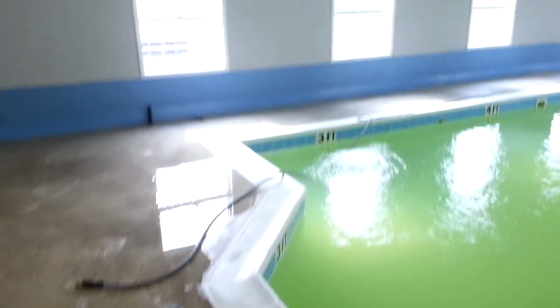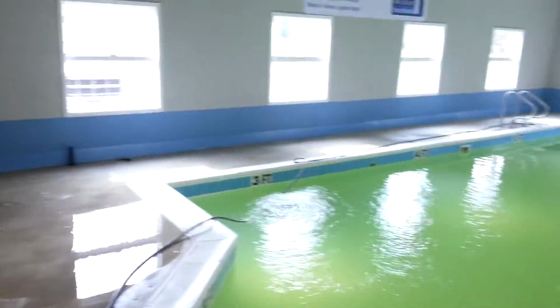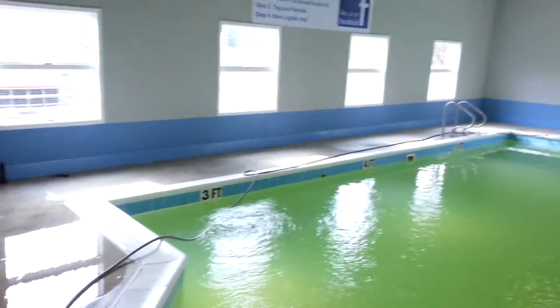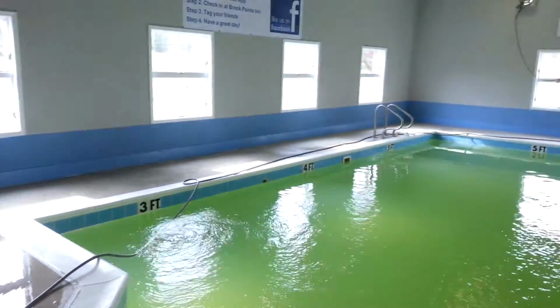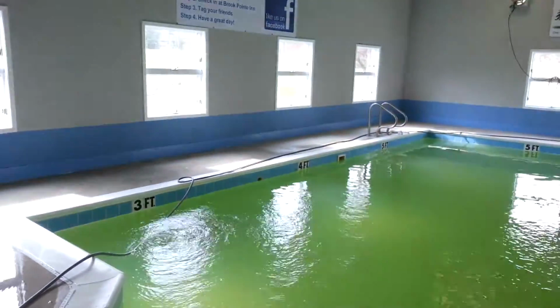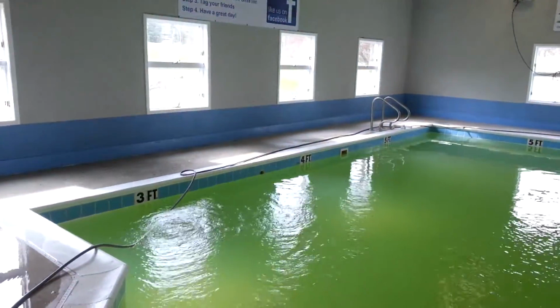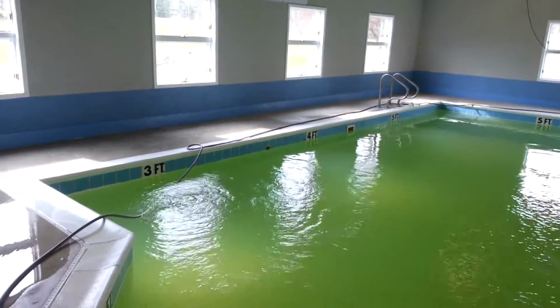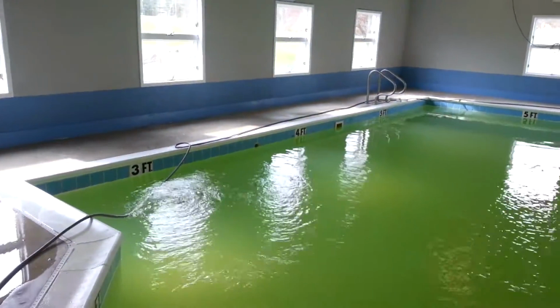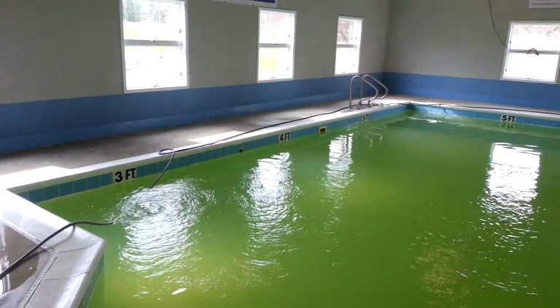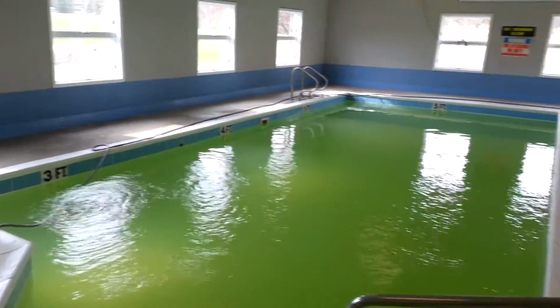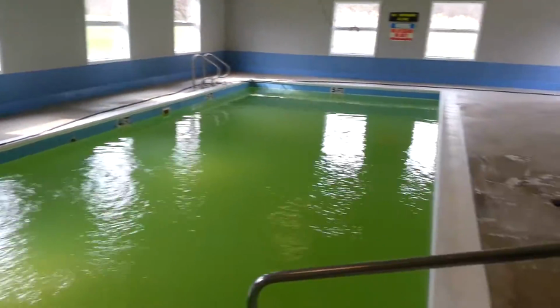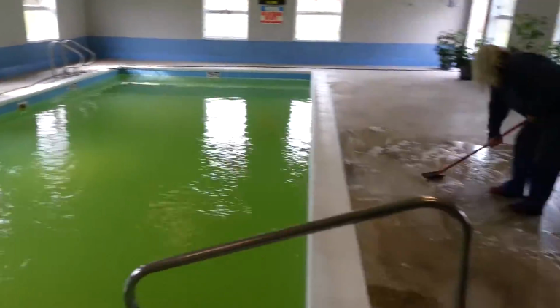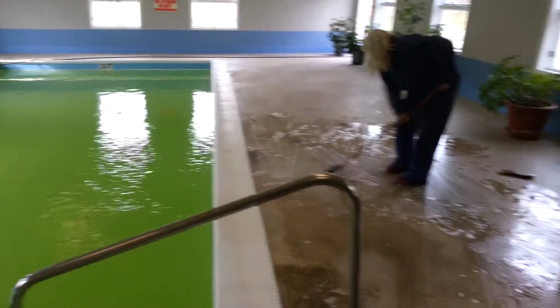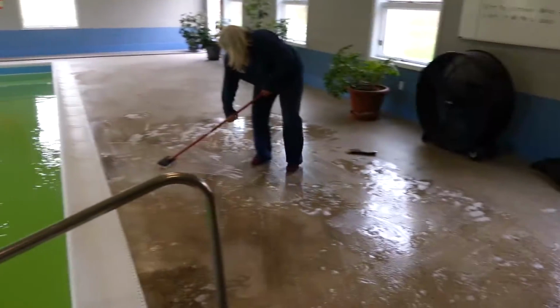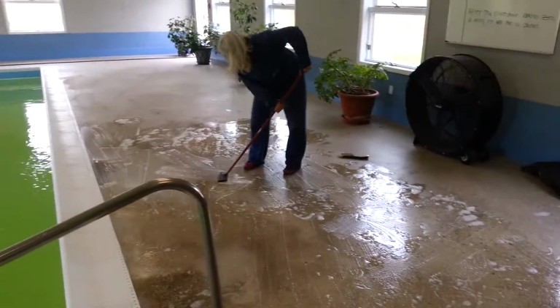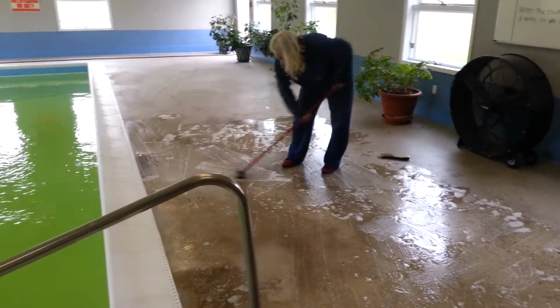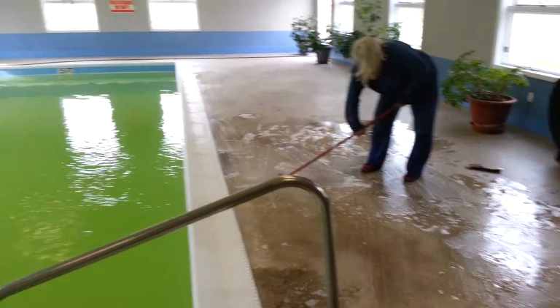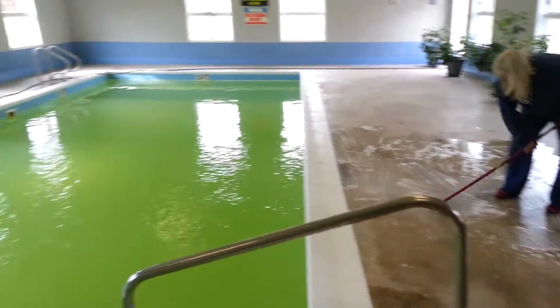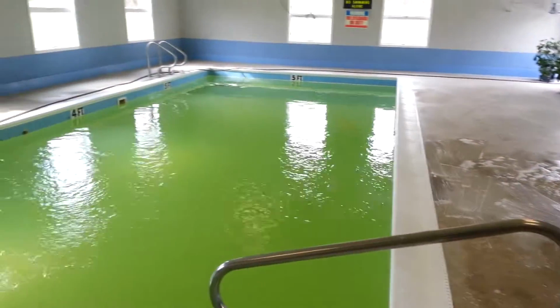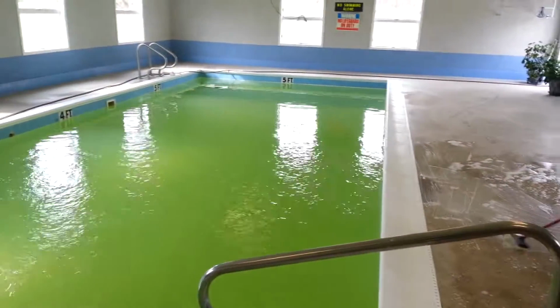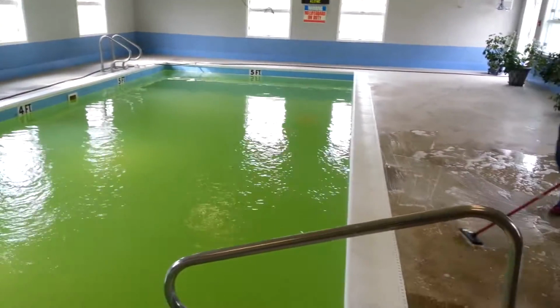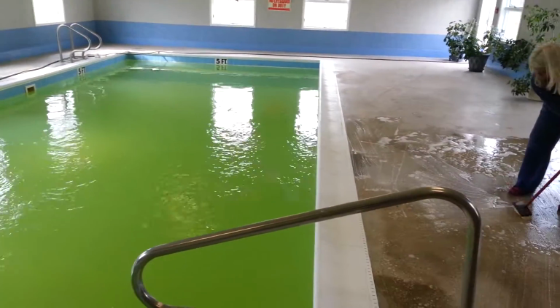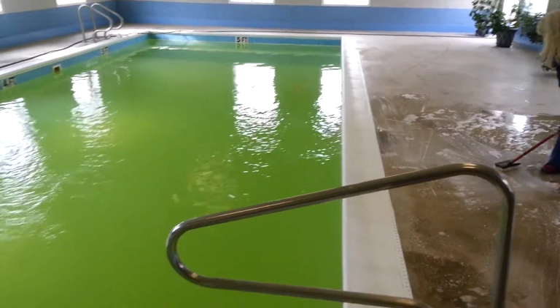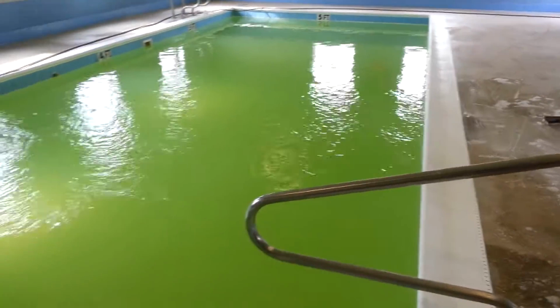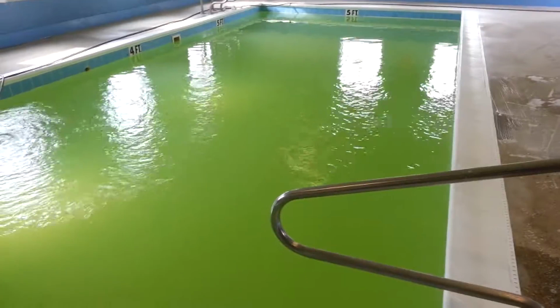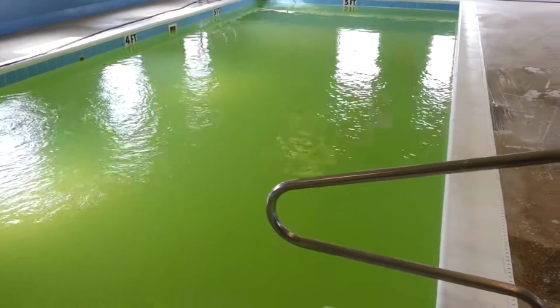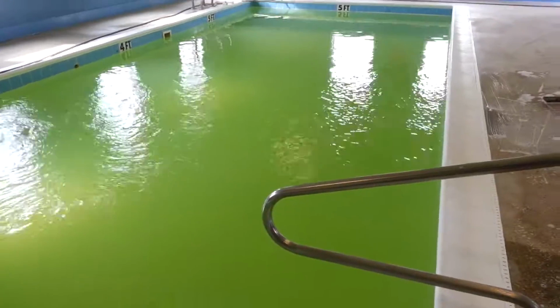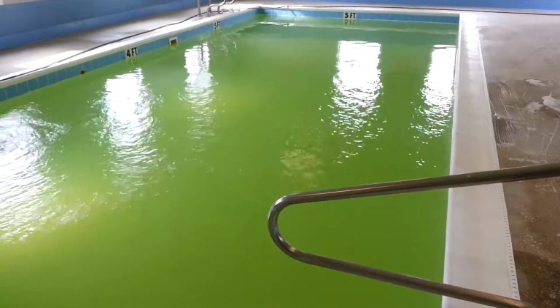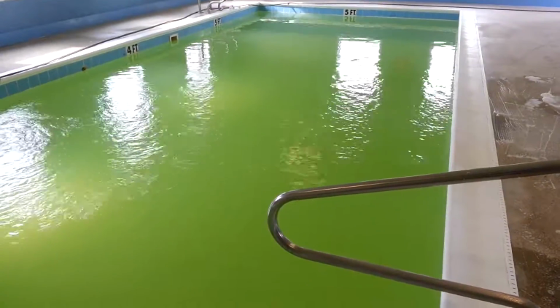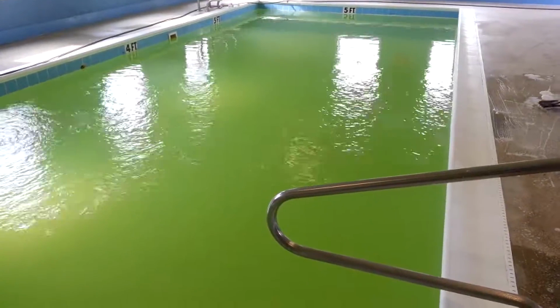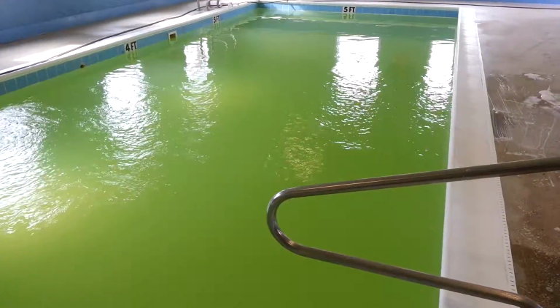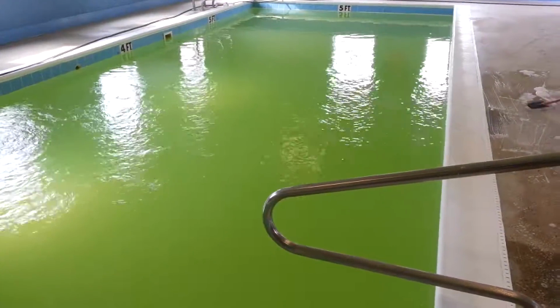This side over here has already been cleaned. Trying to get it all air dry so we can put that Rust-Oleum concrete sealer on it, and hopefully it's still green, but it is getting clear by the hour.